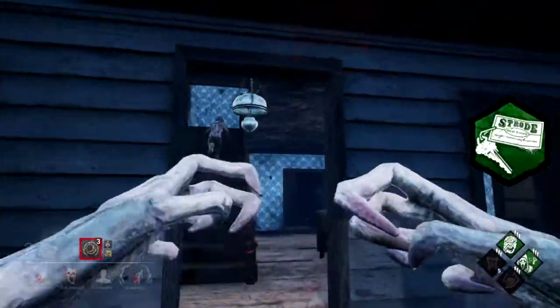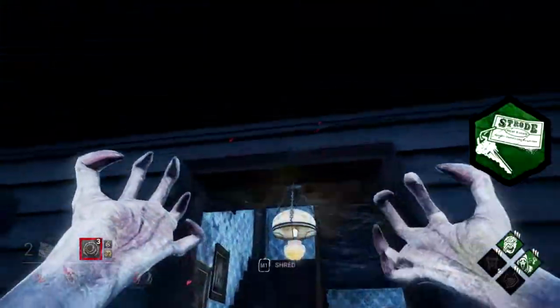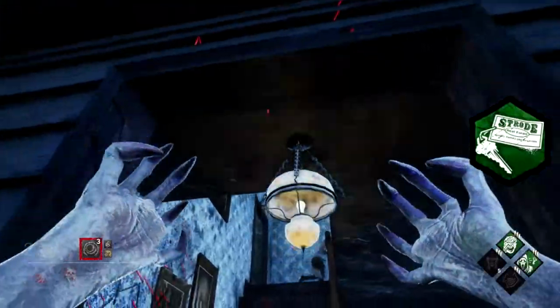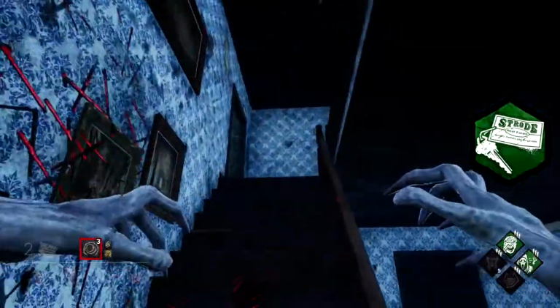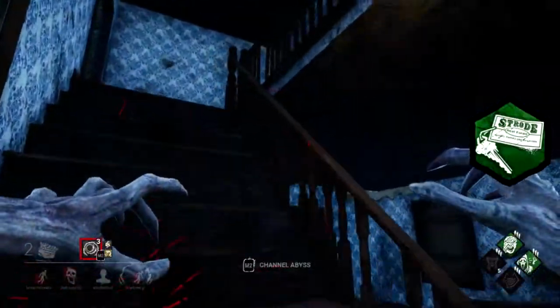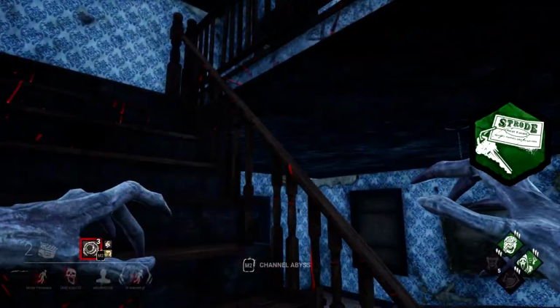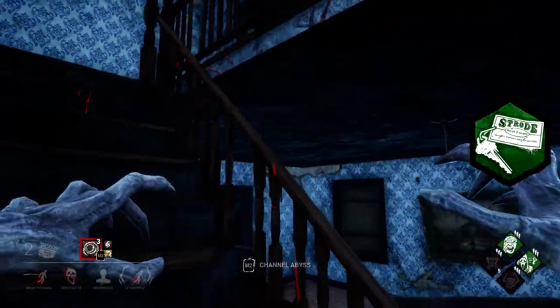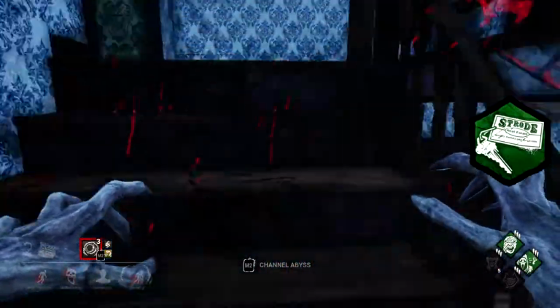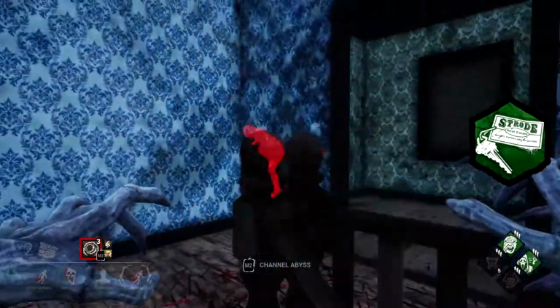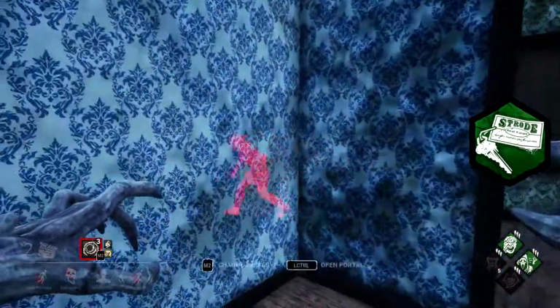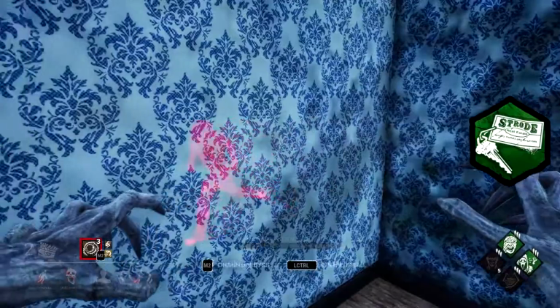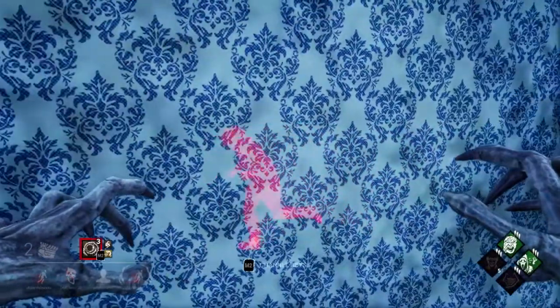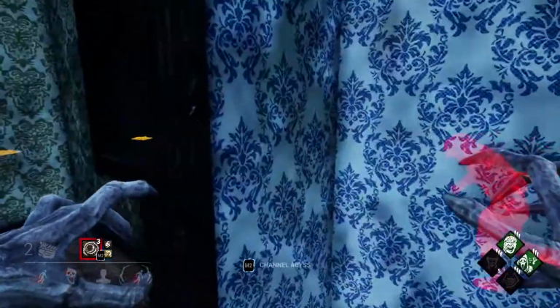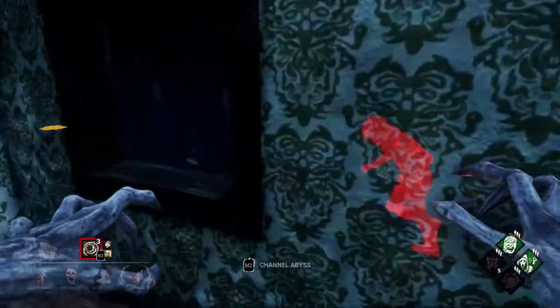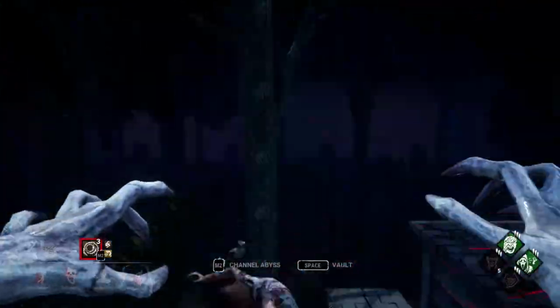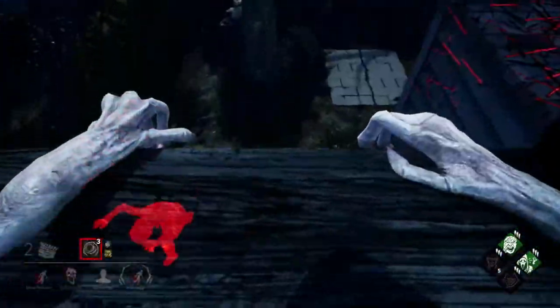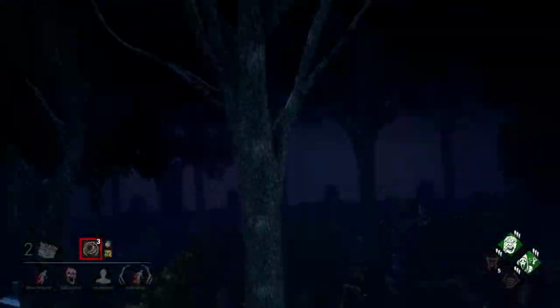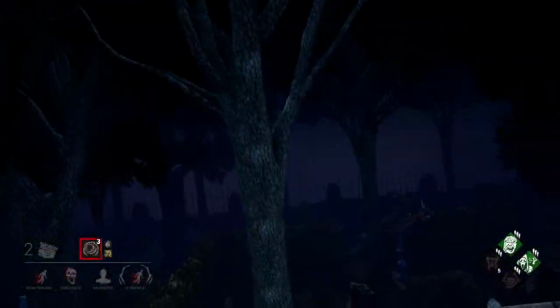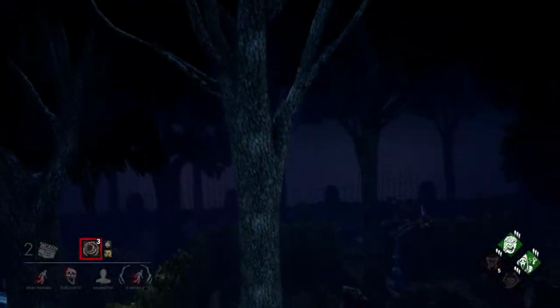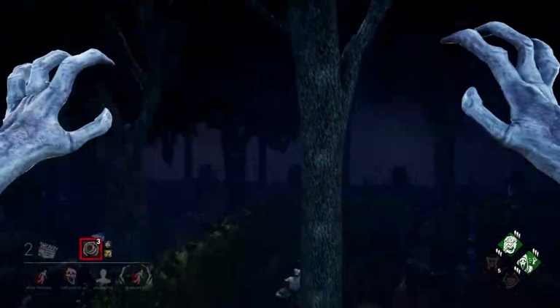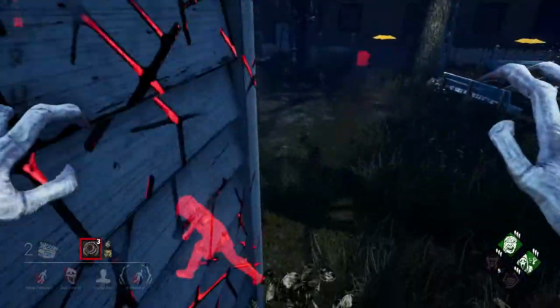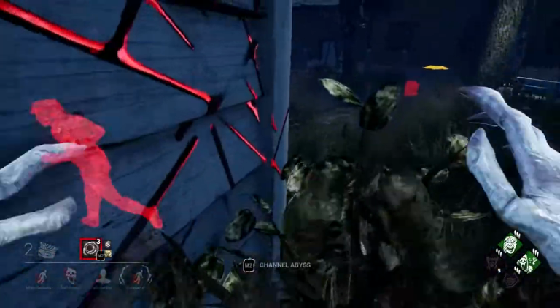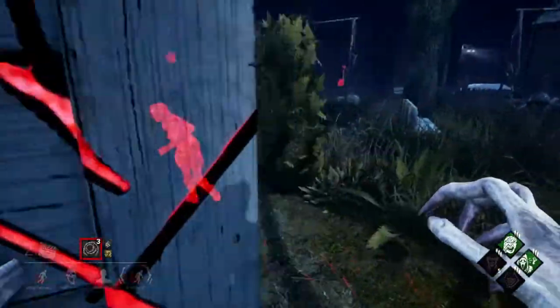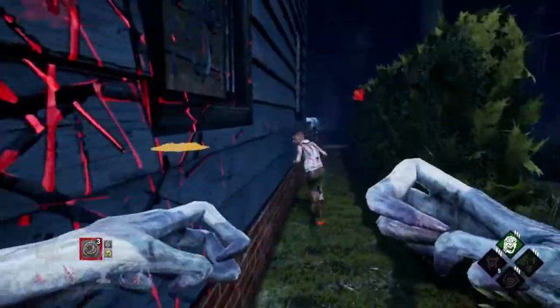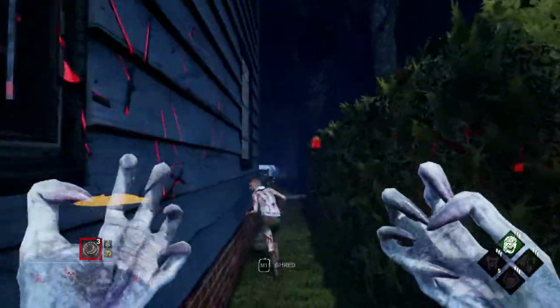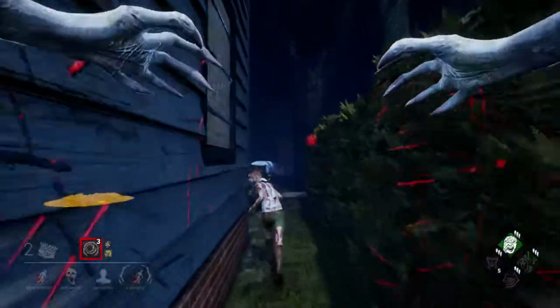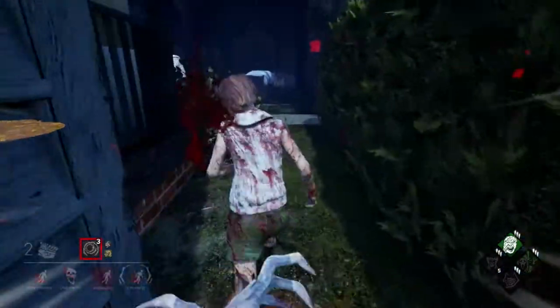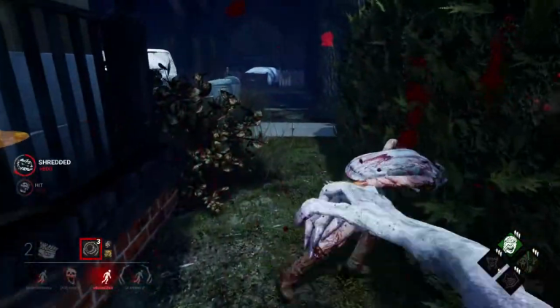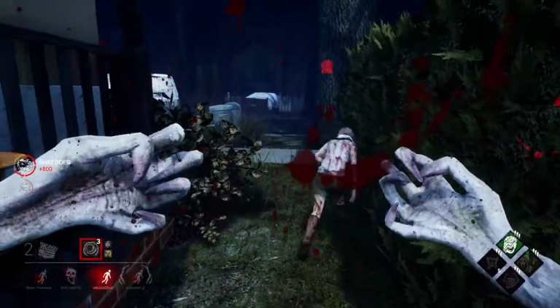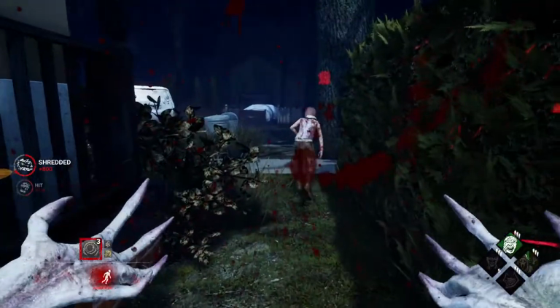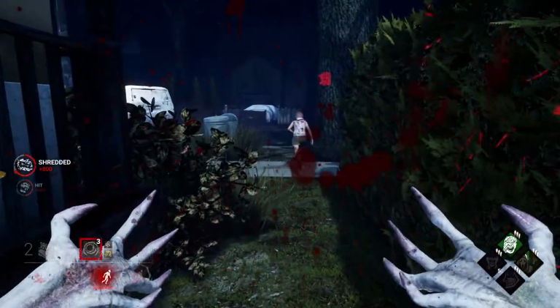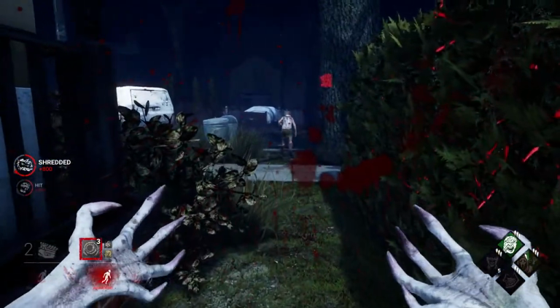The second example is Haddonfield where you would normally loop the window straight after her and follow her down, but I can see she's running this way. So I just vault the window right next to her, and it allows me to get a very quick hit on her as well.